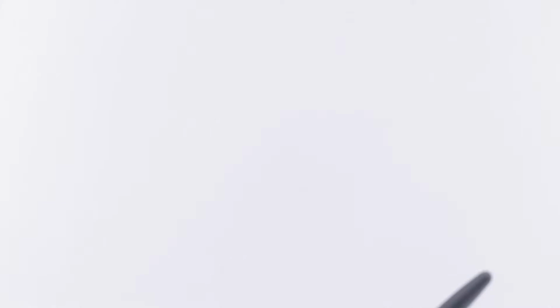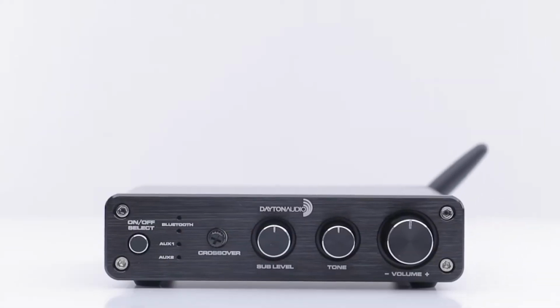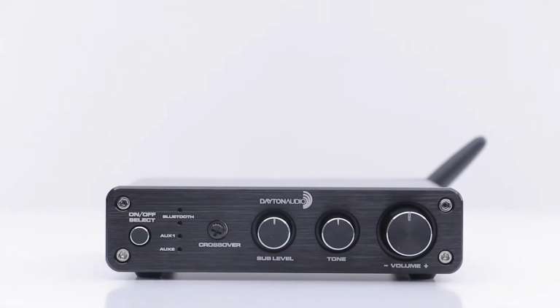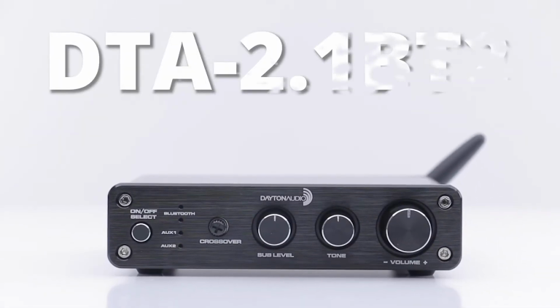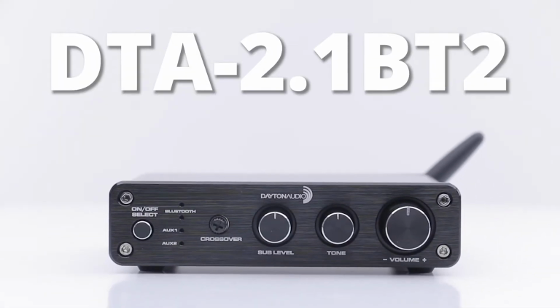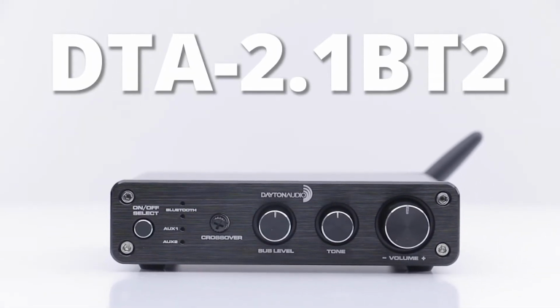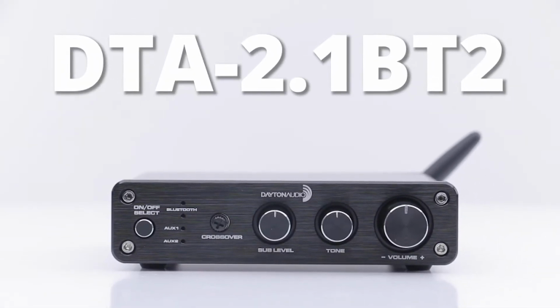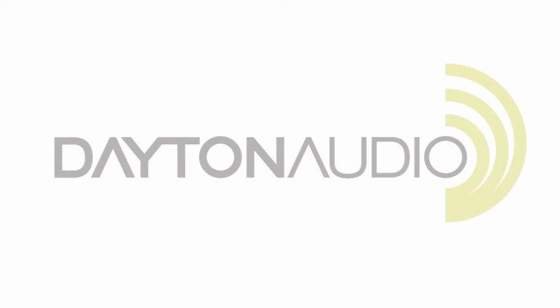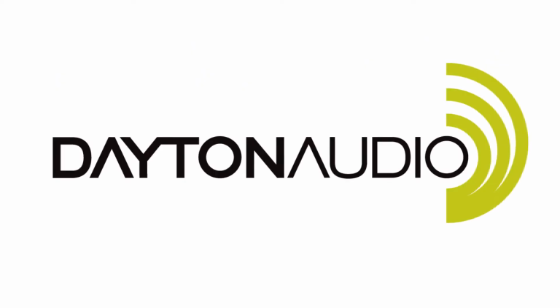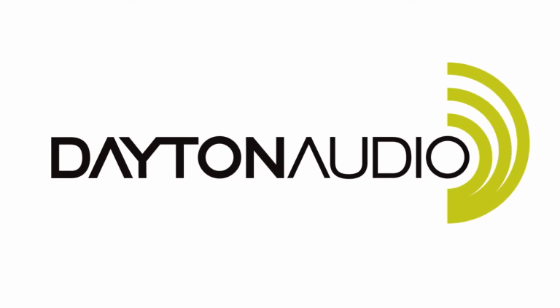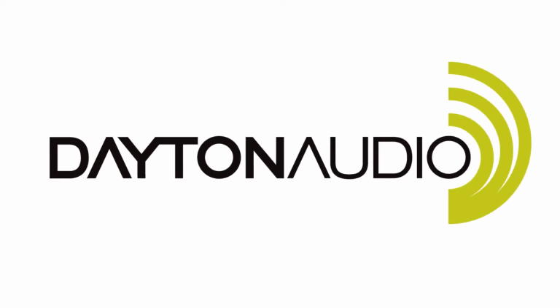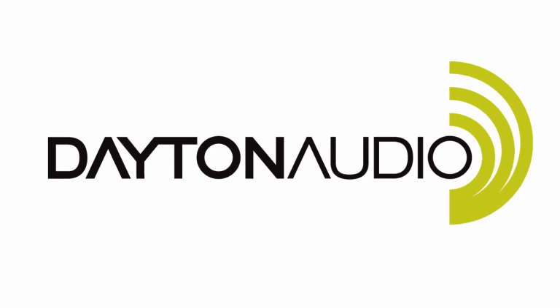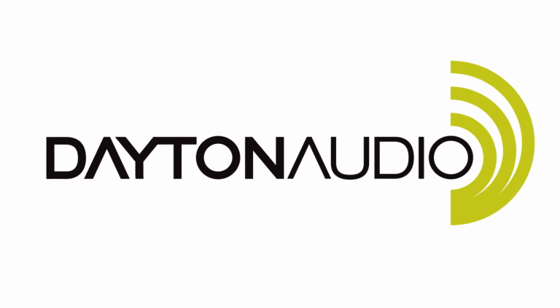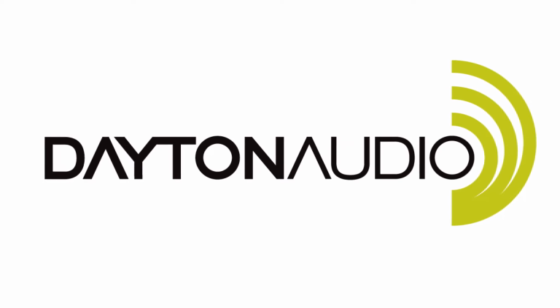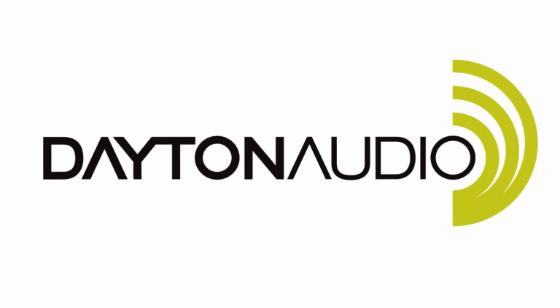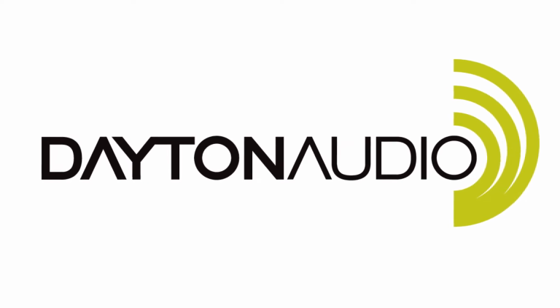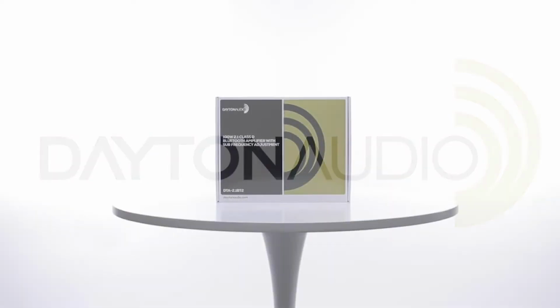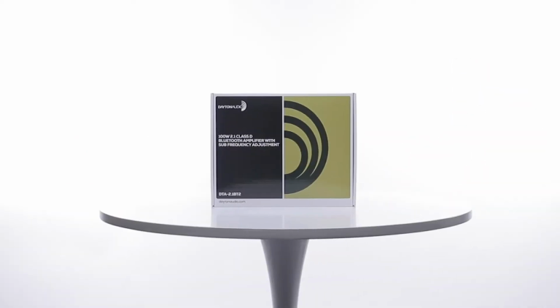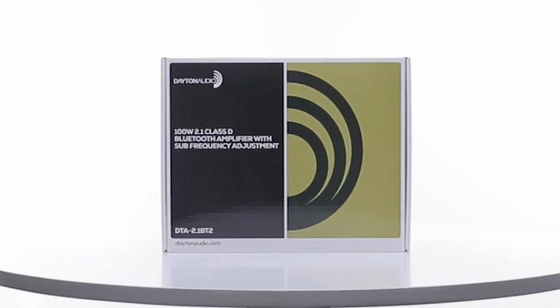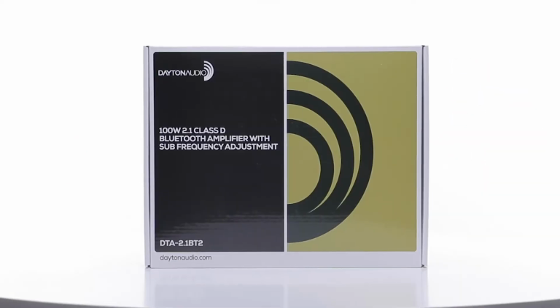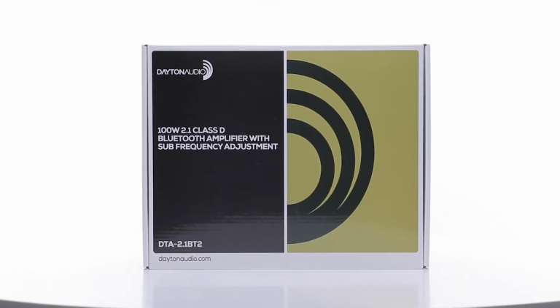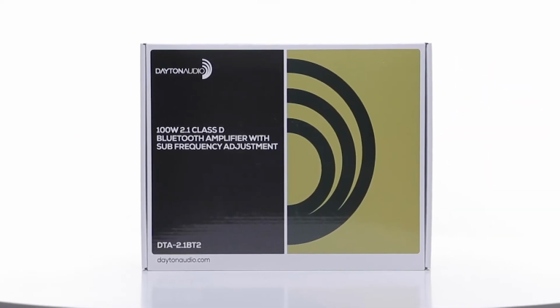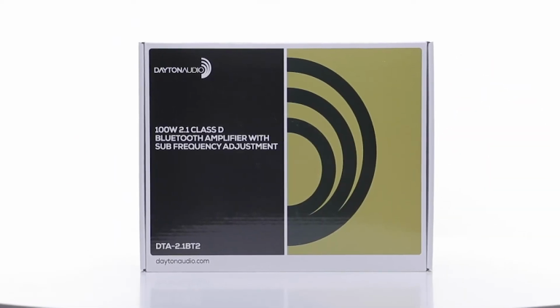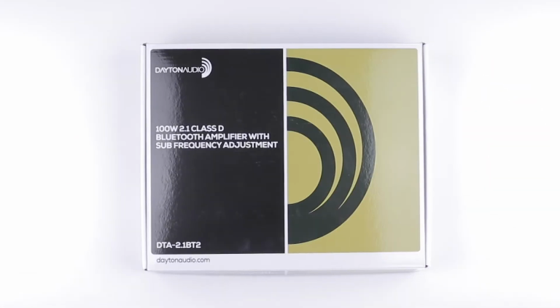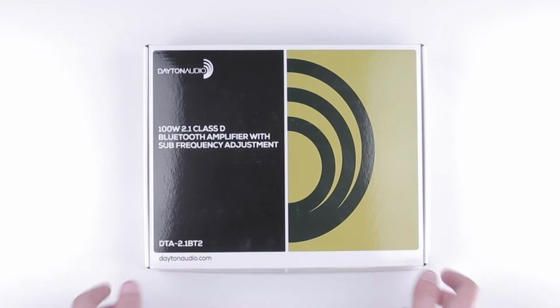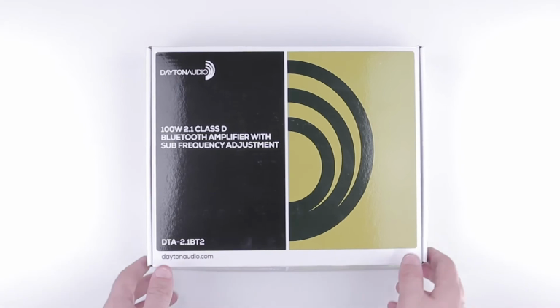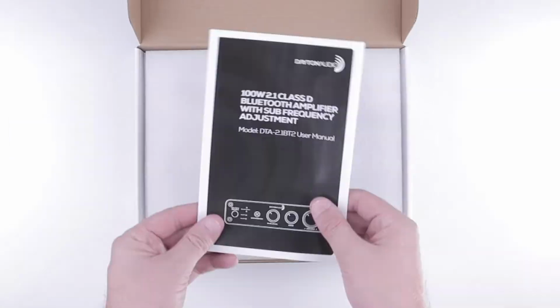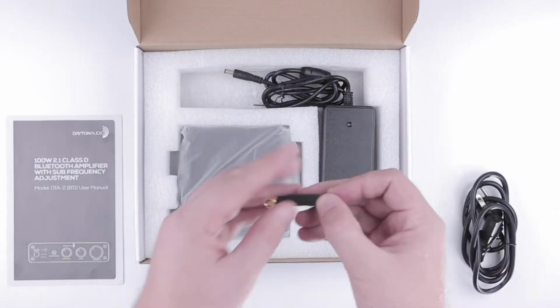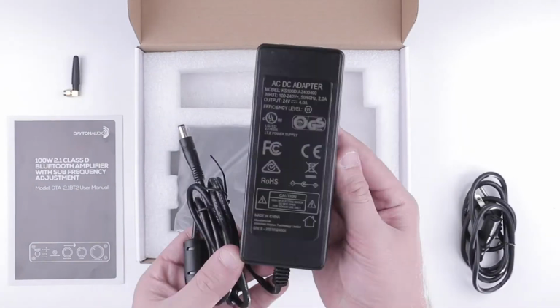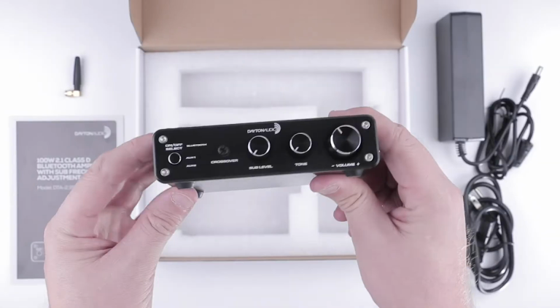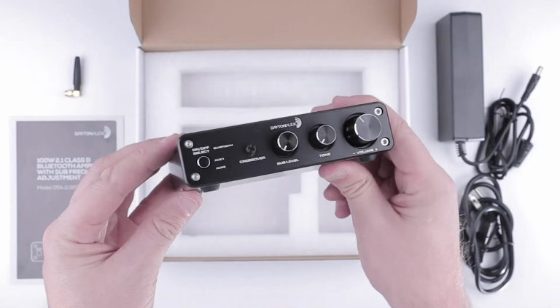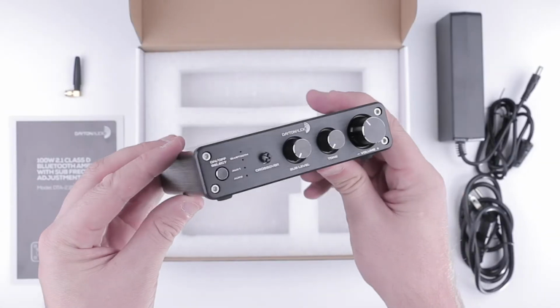Your new desktop amplifier. Built for two bookshelf speakers, but also a subwoofer, this 2.1 amp is all you'll ever need.